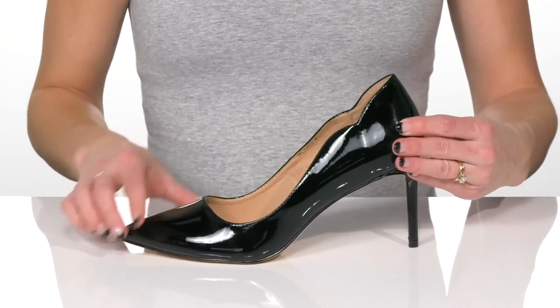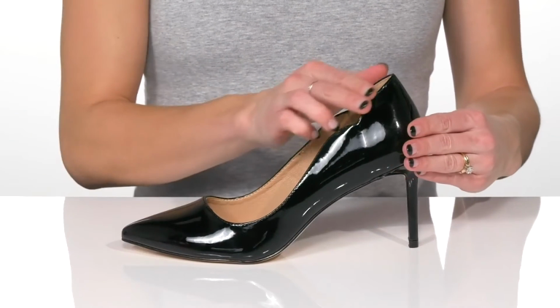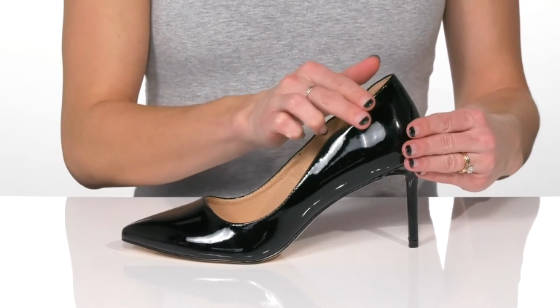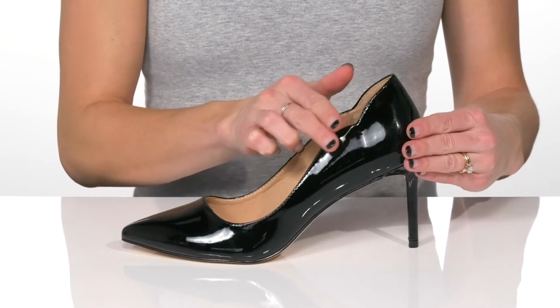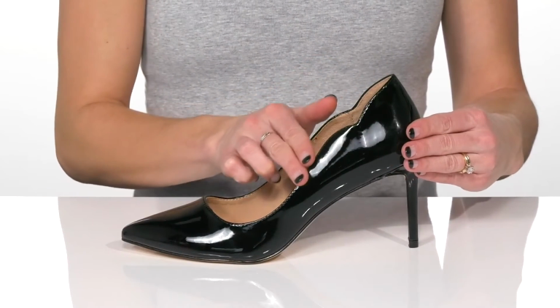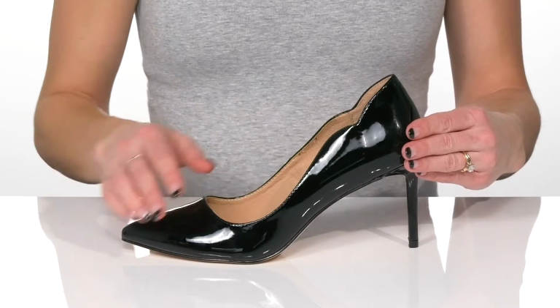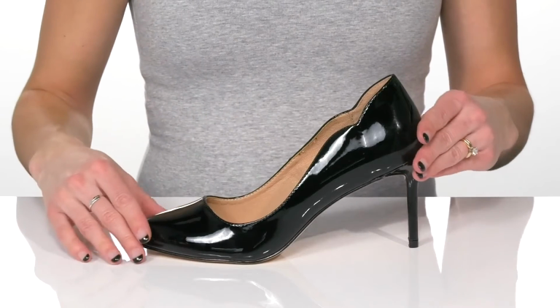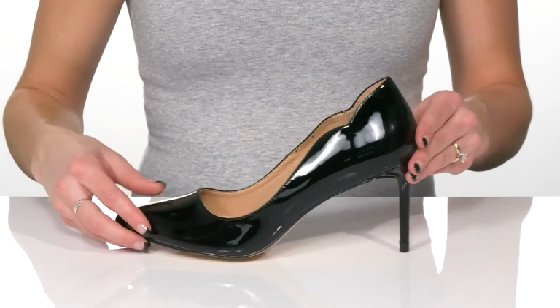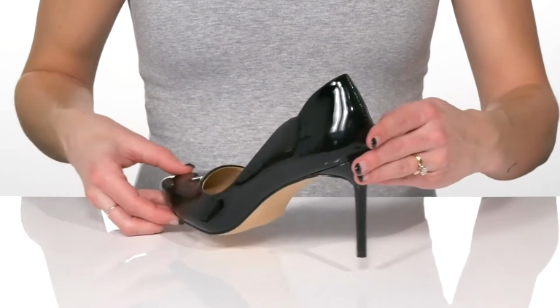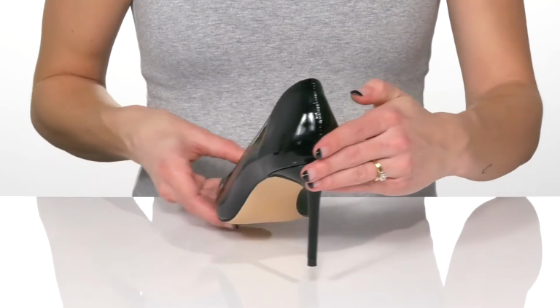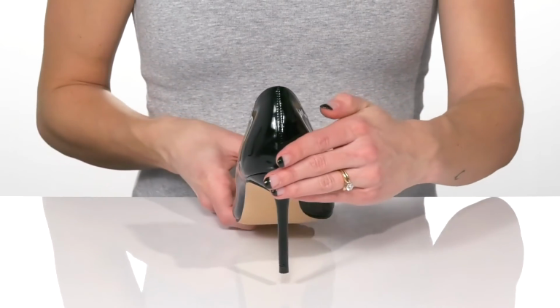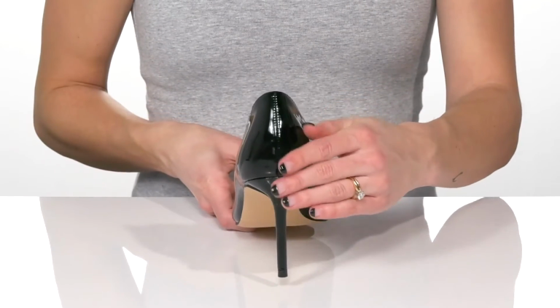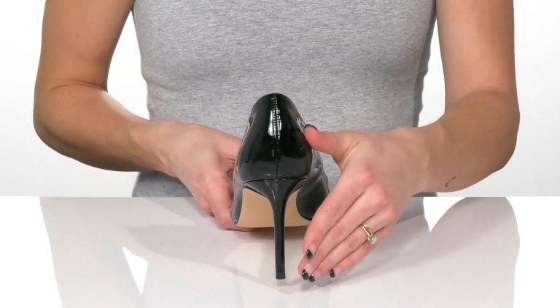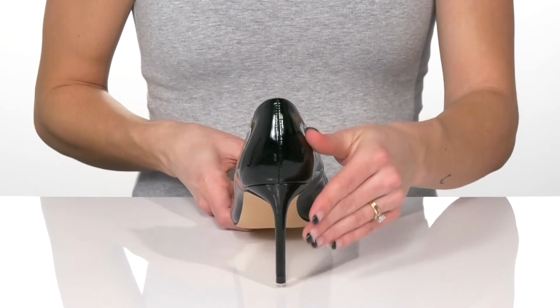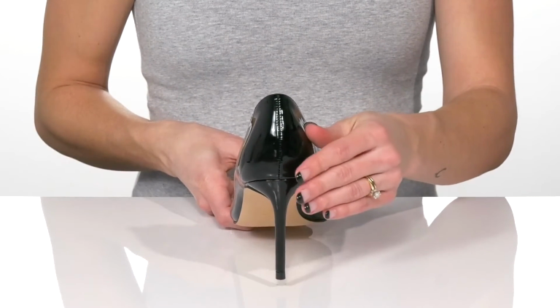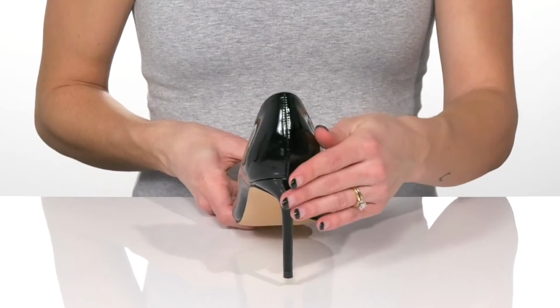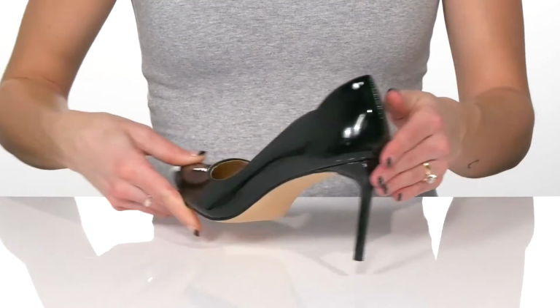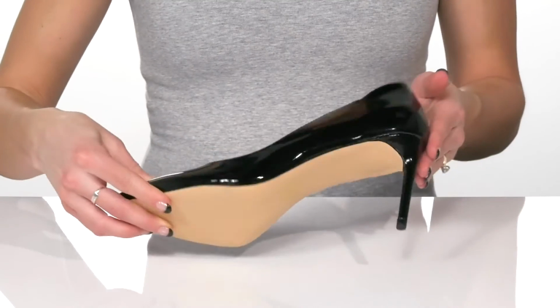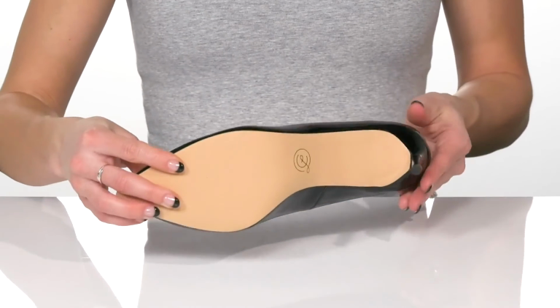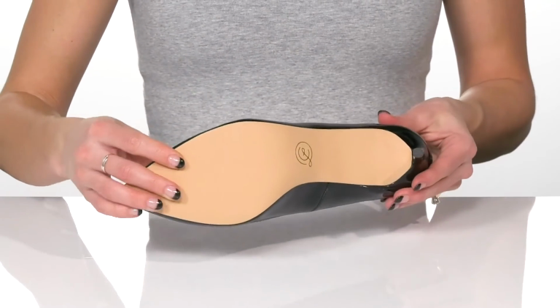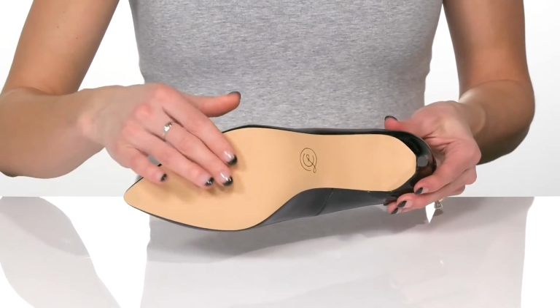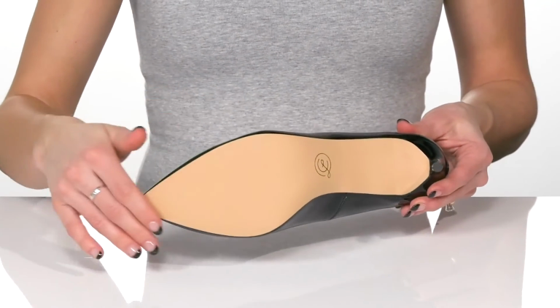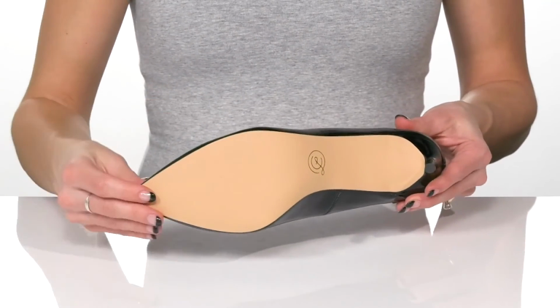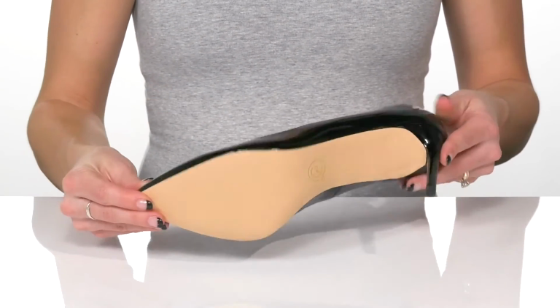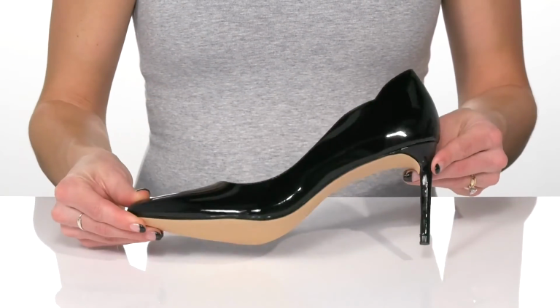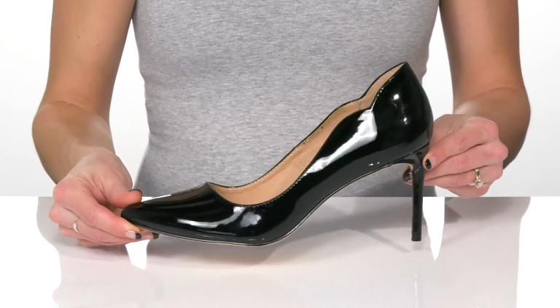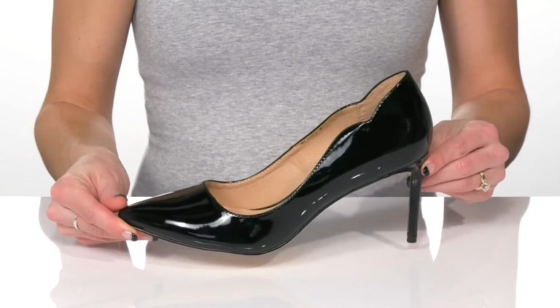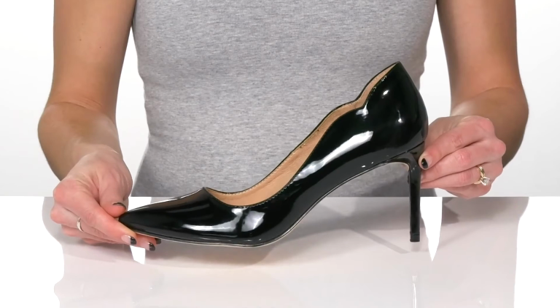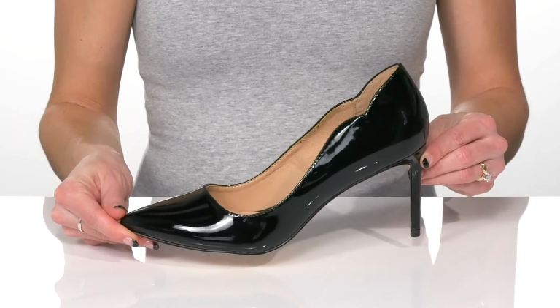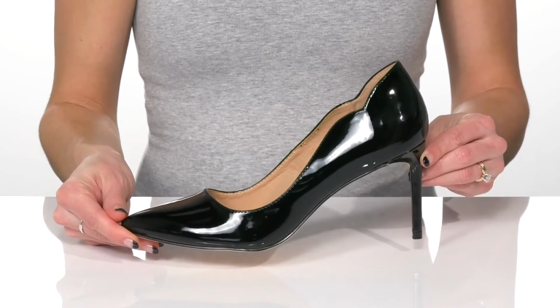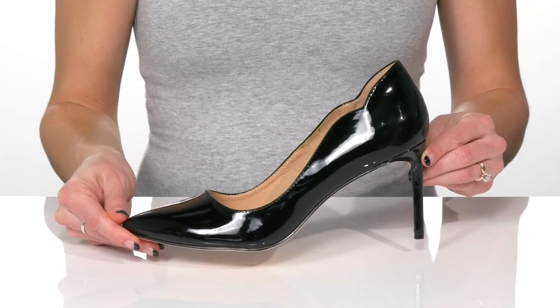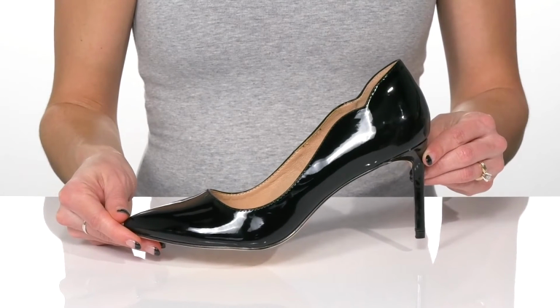I love this cute scalloped edge on the side, and at the back you'll get over a three inch boost in height from the heel. They have a synthetic outsole, and I would wear these with distressed denim and an oversized blazer.